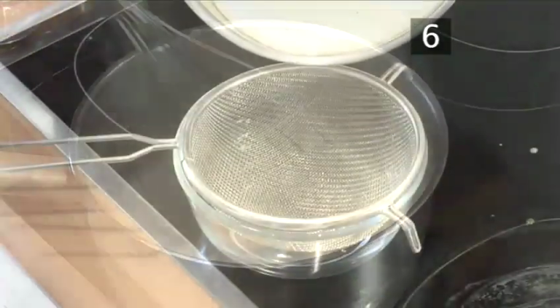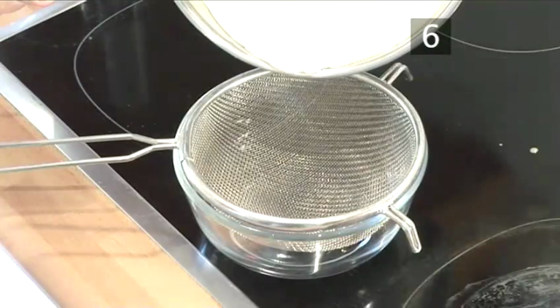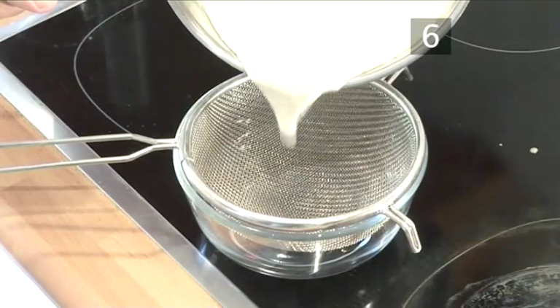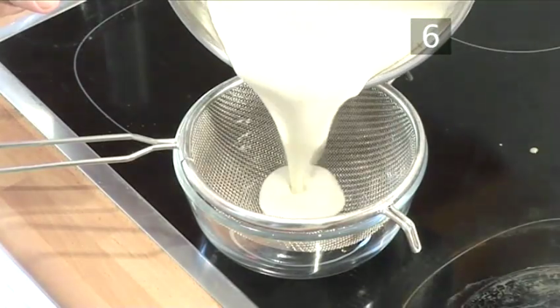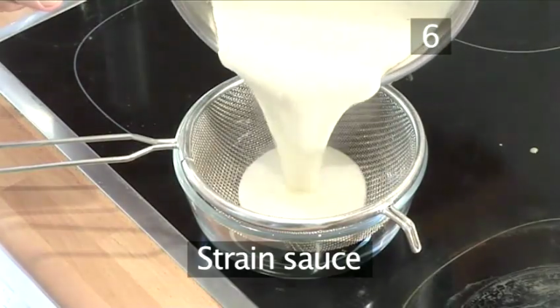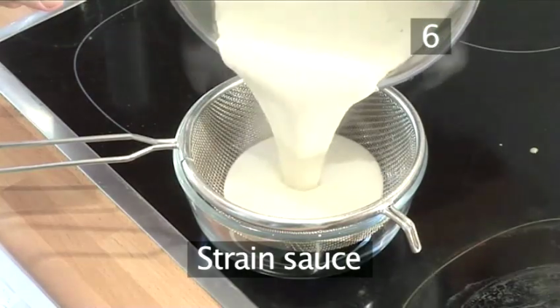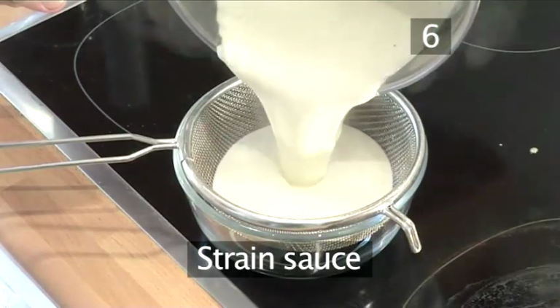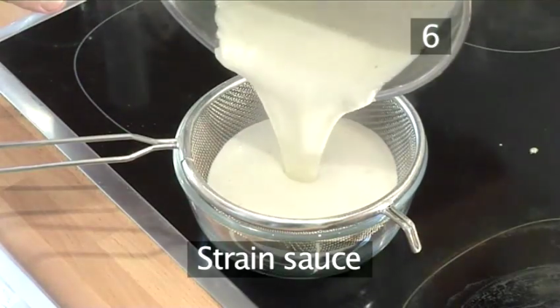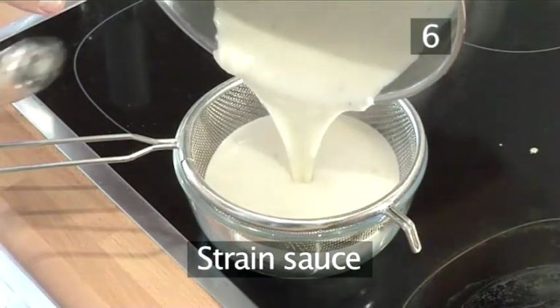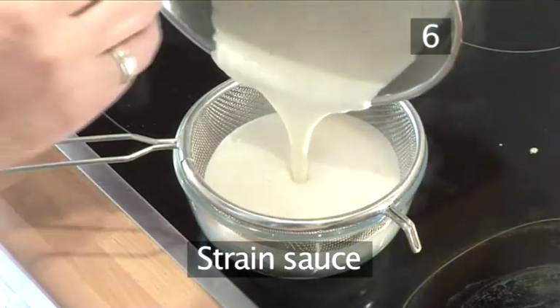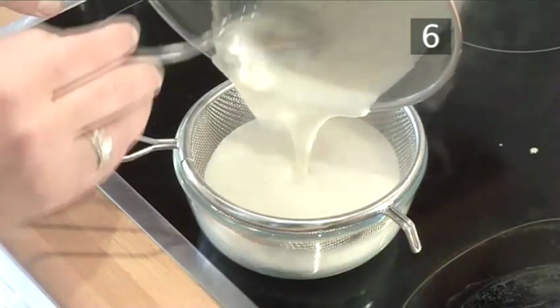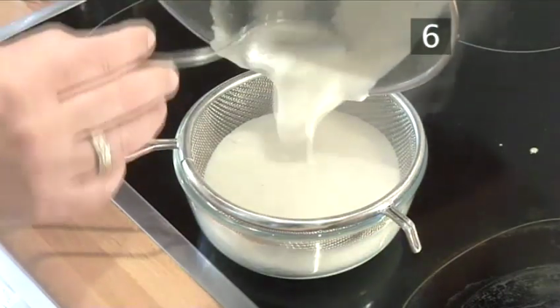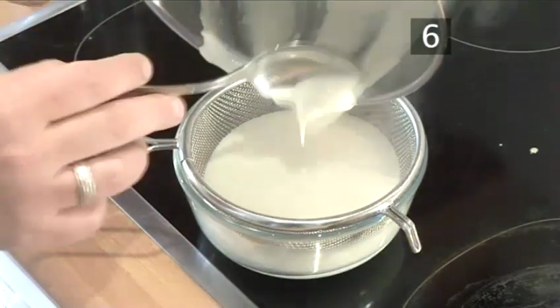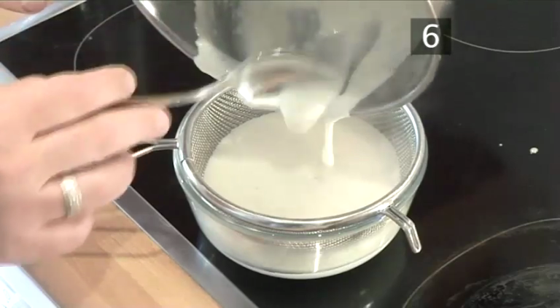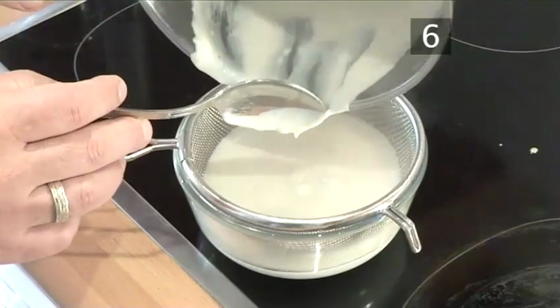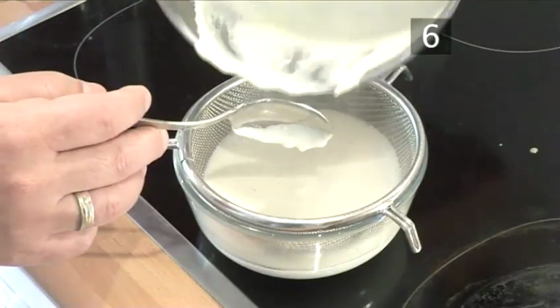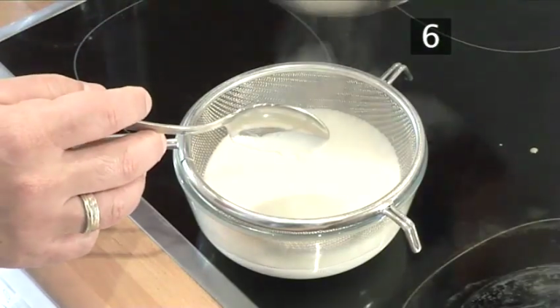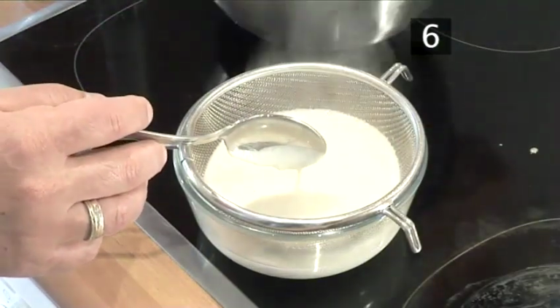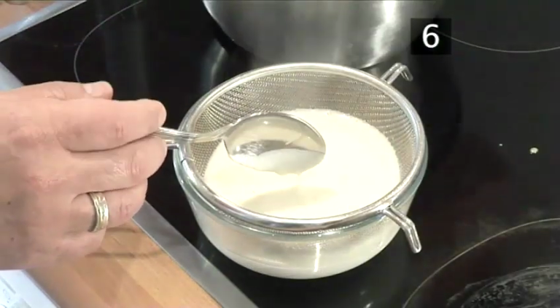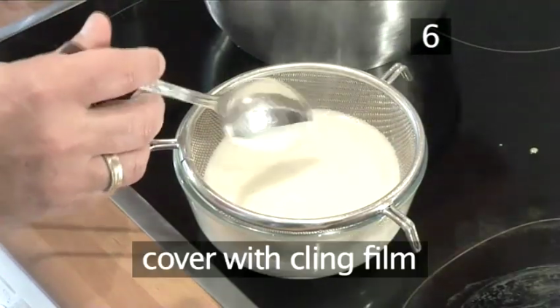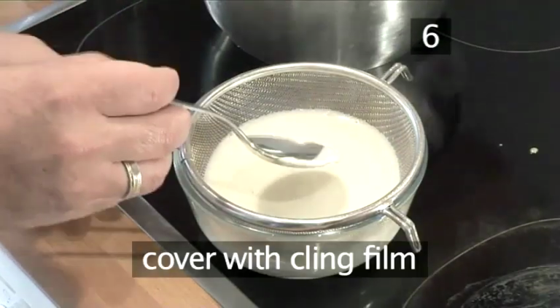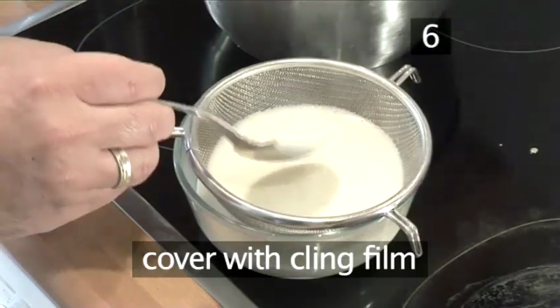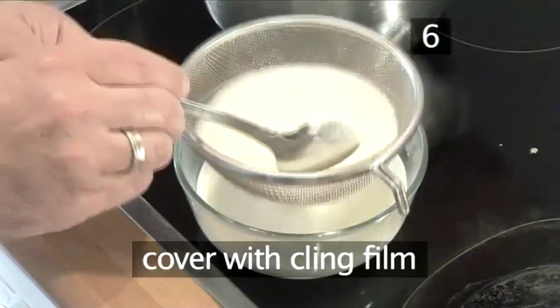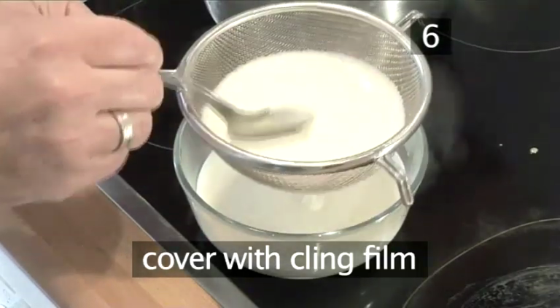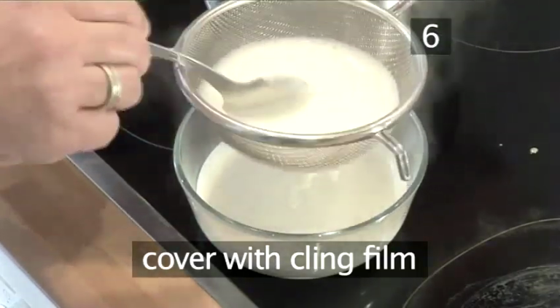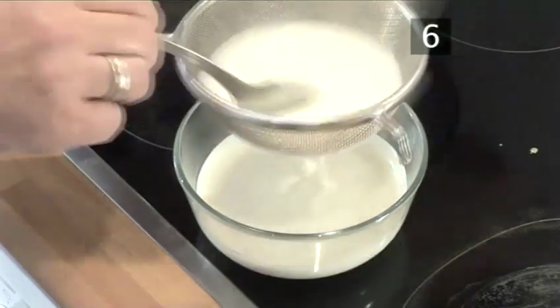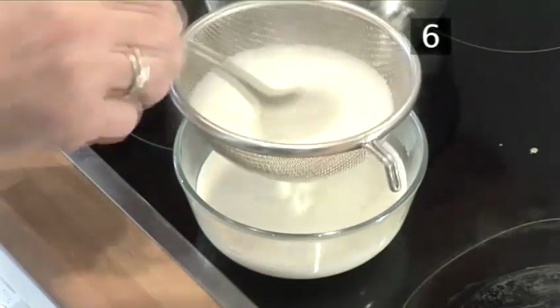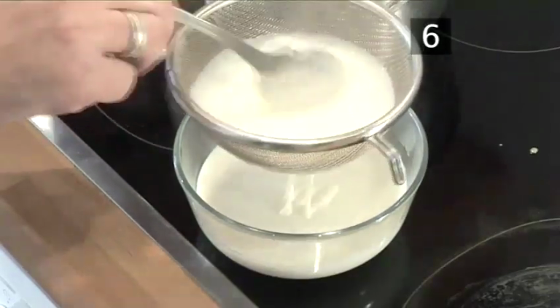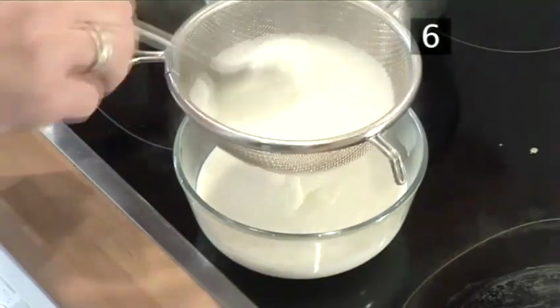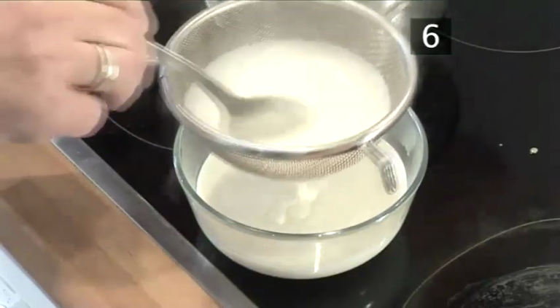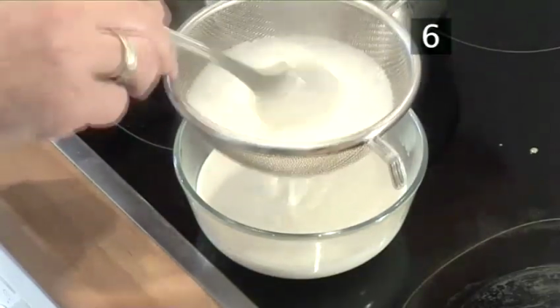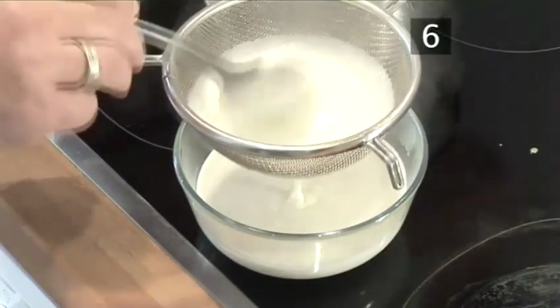Step 6. Strain the sauce through the sieve into a bowl. To stop a skin forming on the sauce, cover it with cling film or buttered greaseproof paper, or rub the surface with a knob of butter.